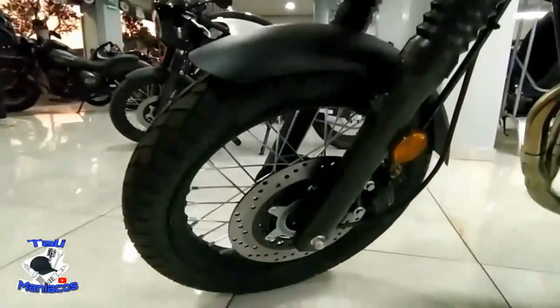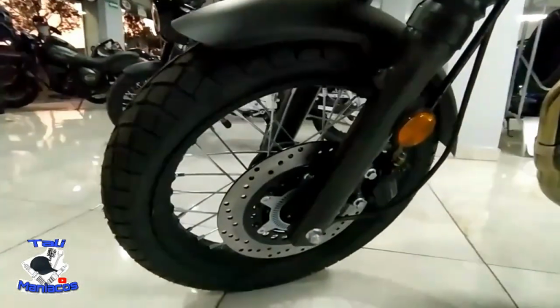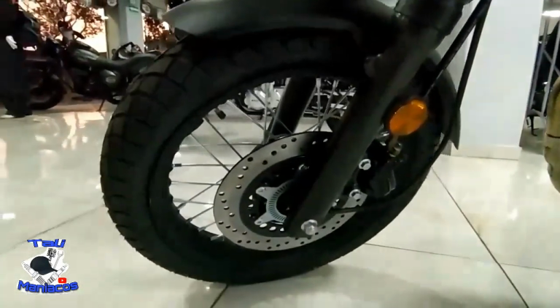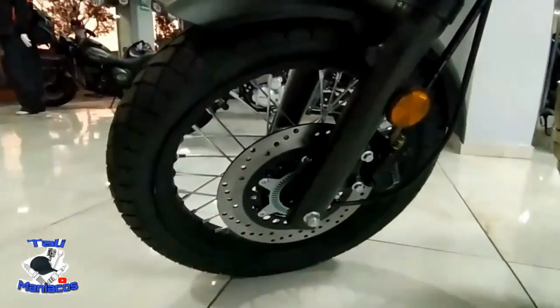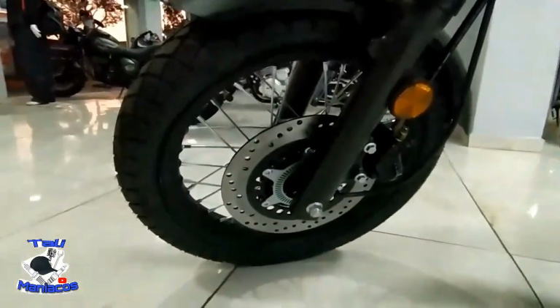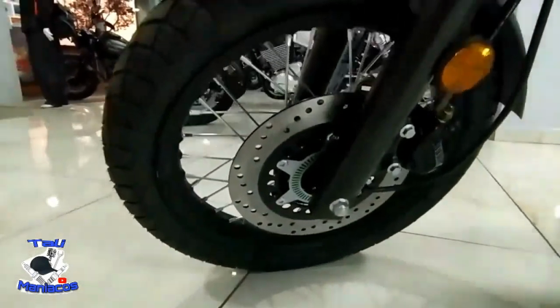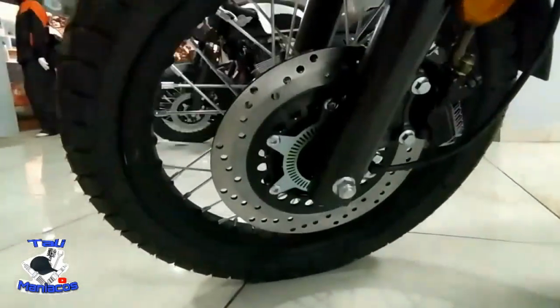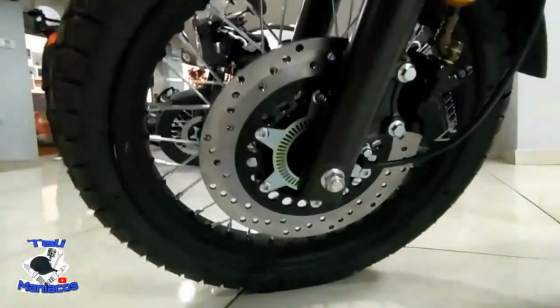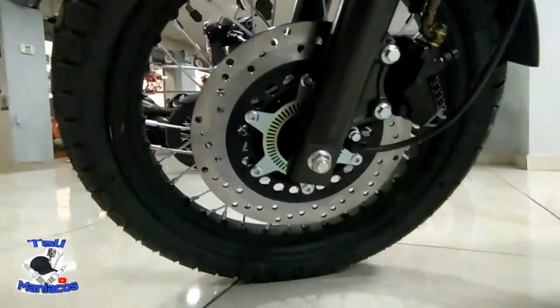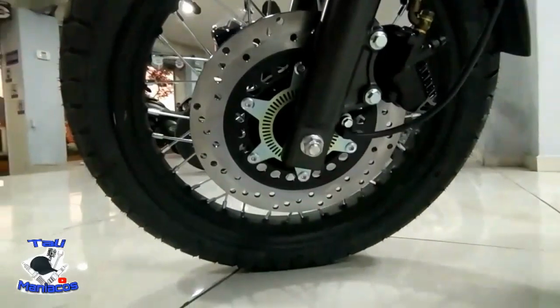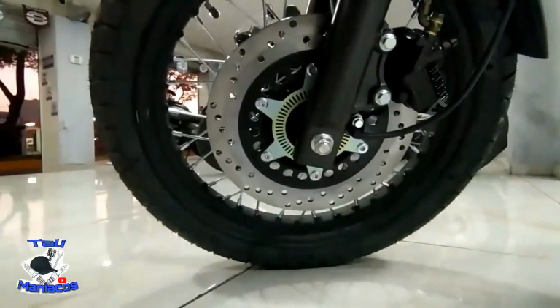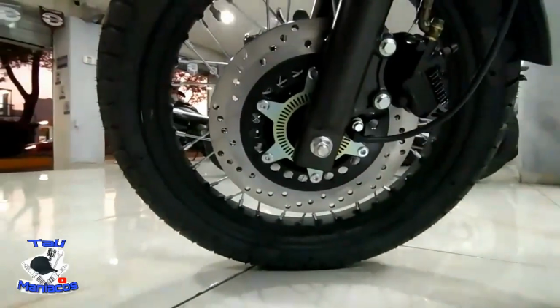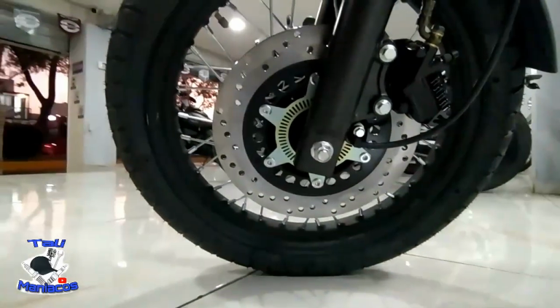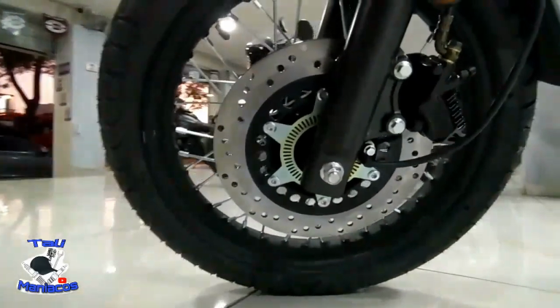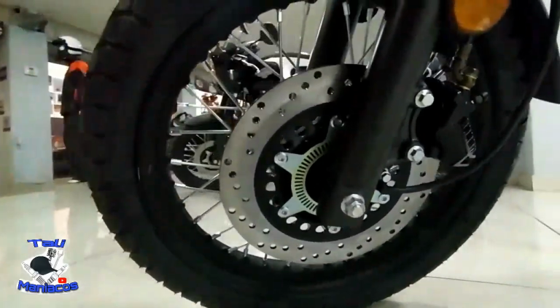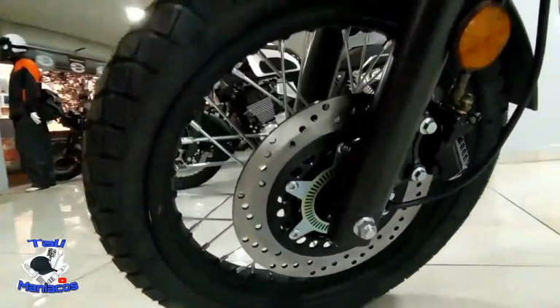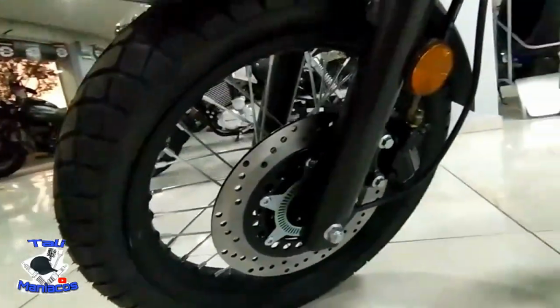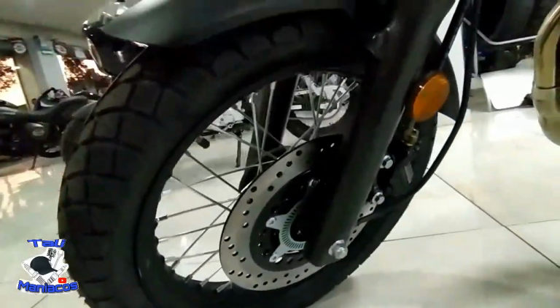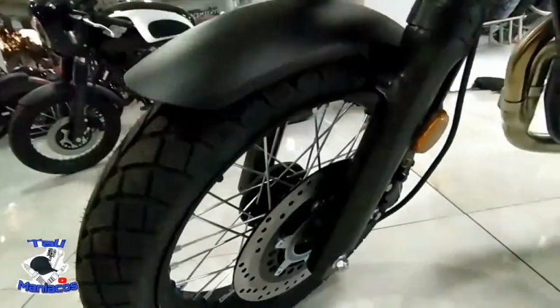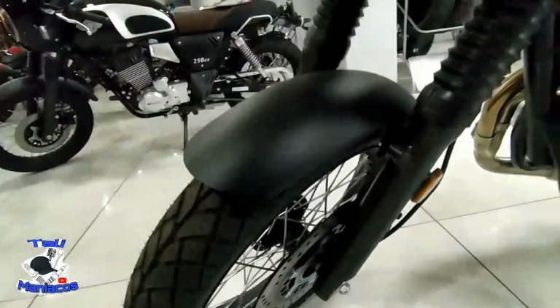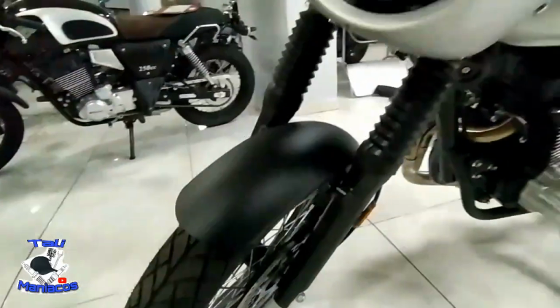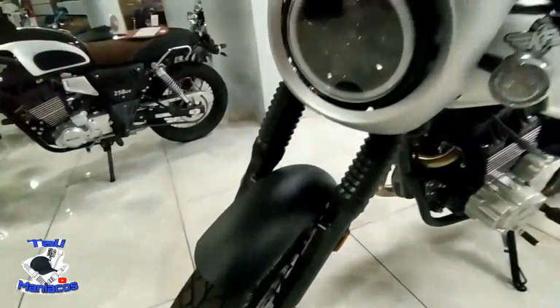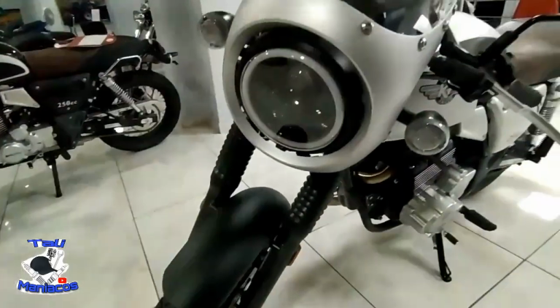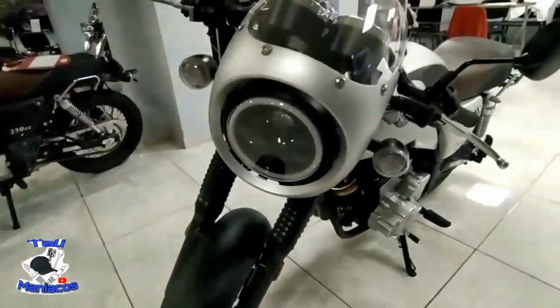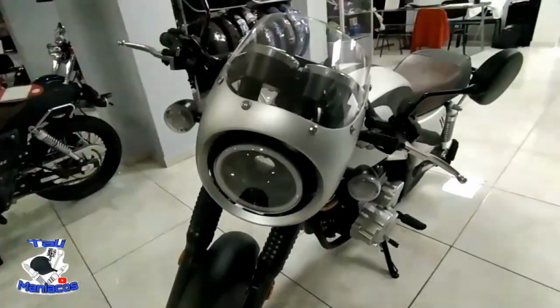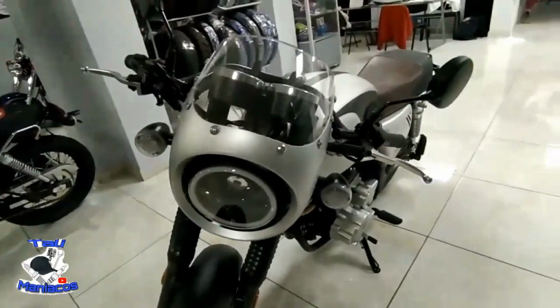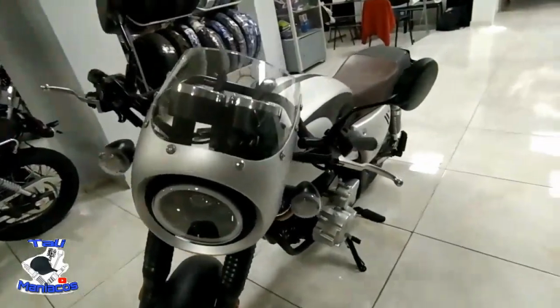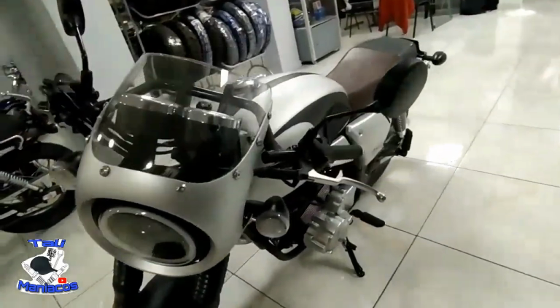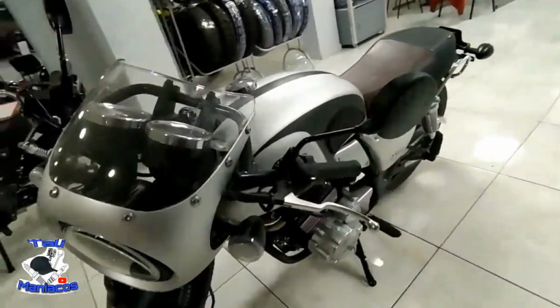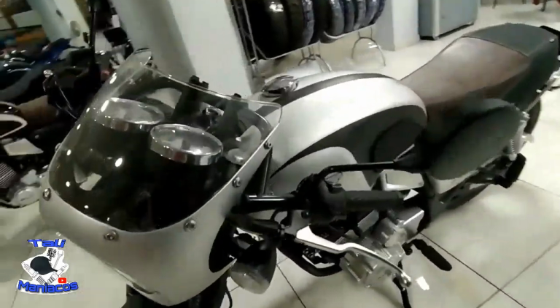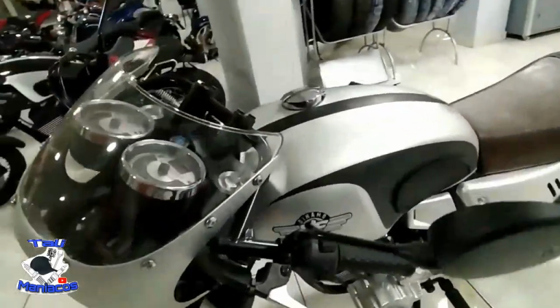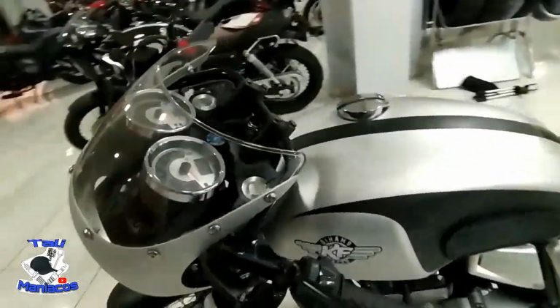¿Qué tal, telminiacos? Pues el día de hoy, así como lo ven, ya por fin tenemos aquí físicamente la Café Racer. Tan esperada está la 250 que no habían mencionado como los otros modelos que iban a lanzar.